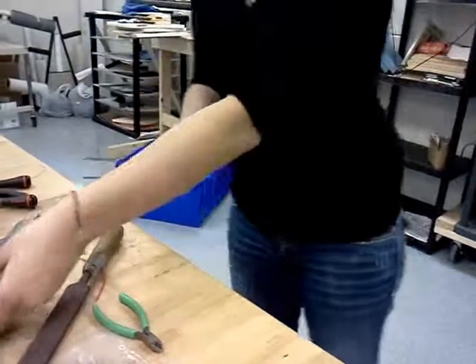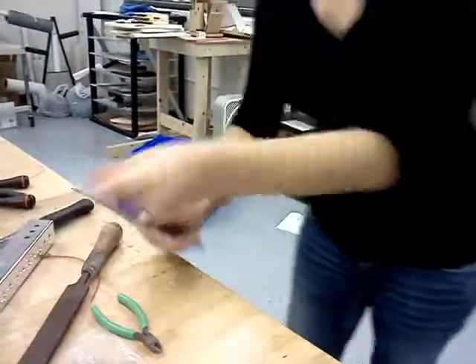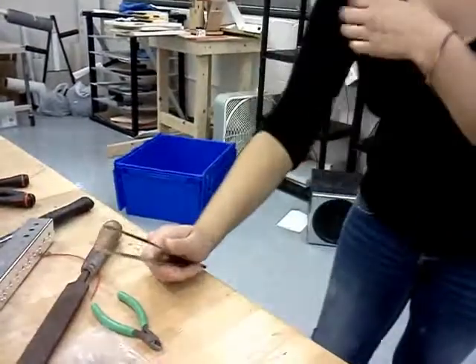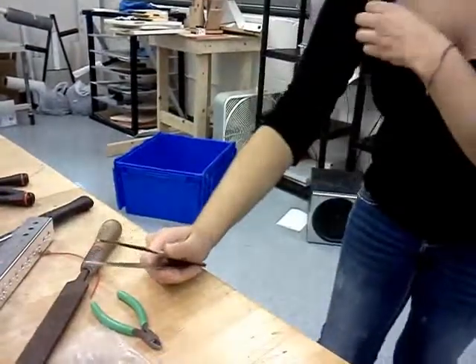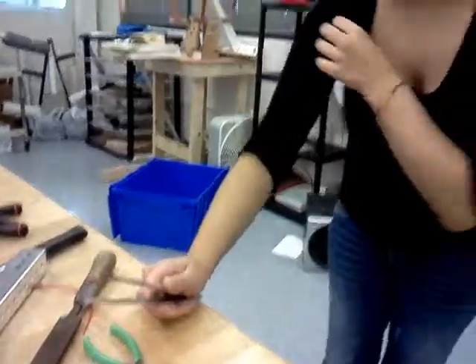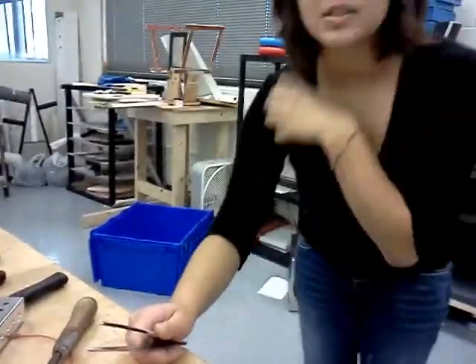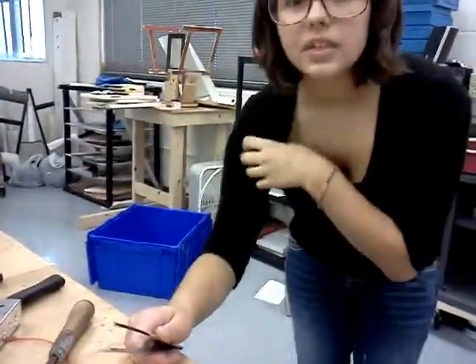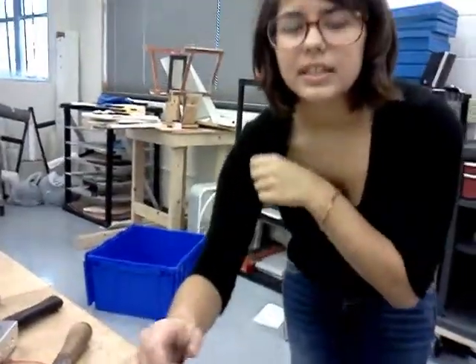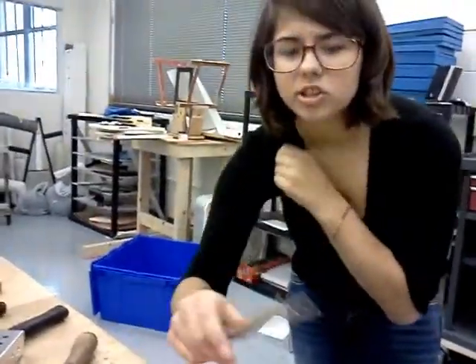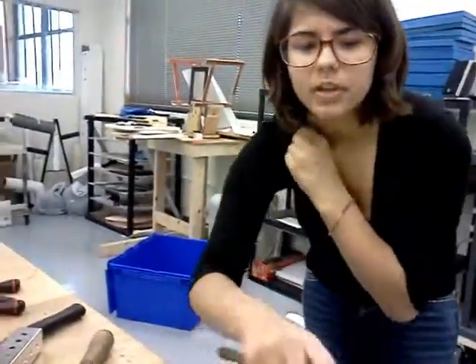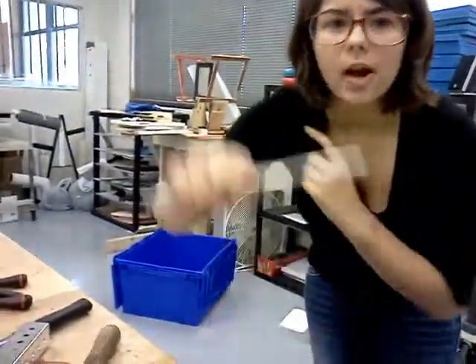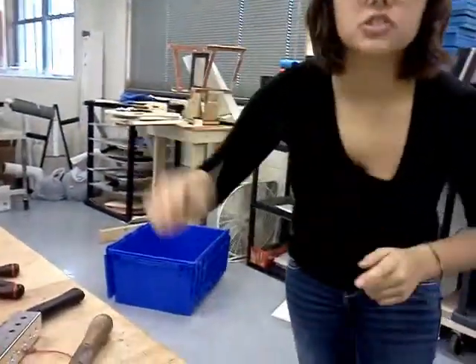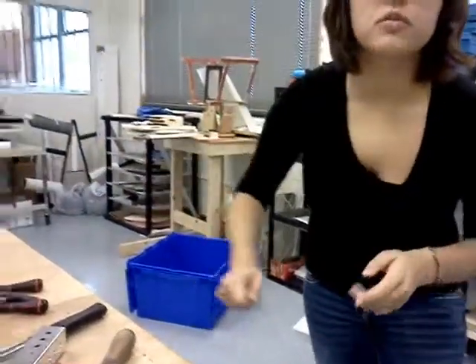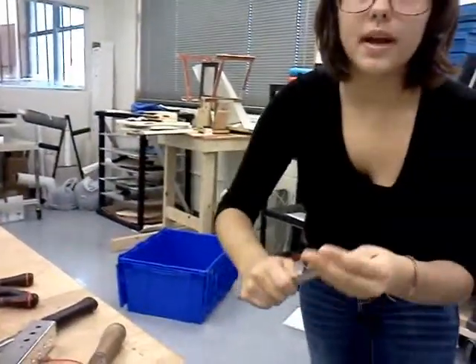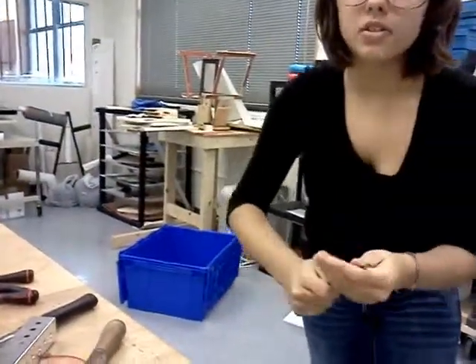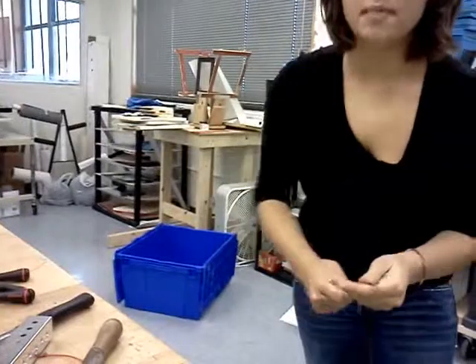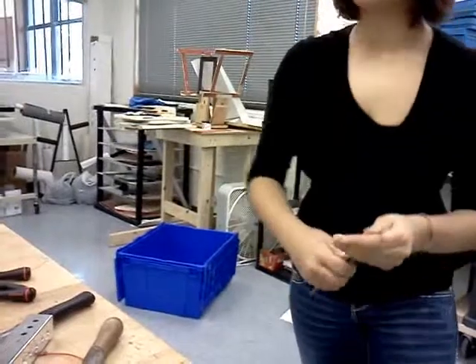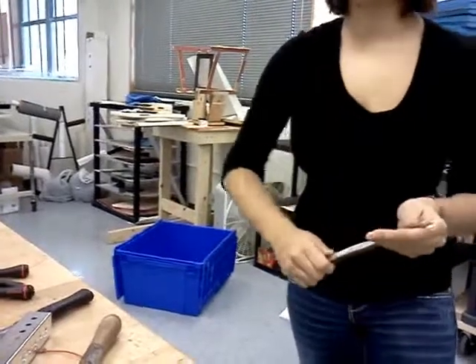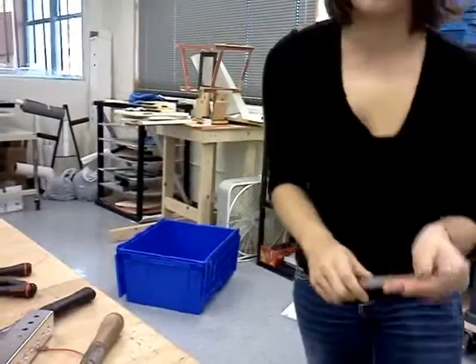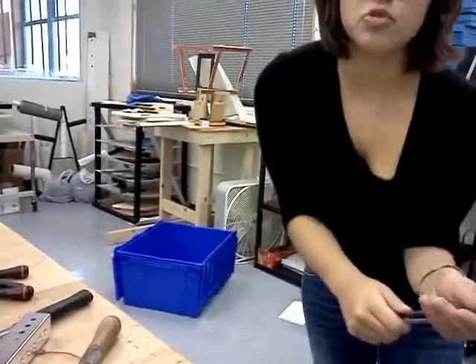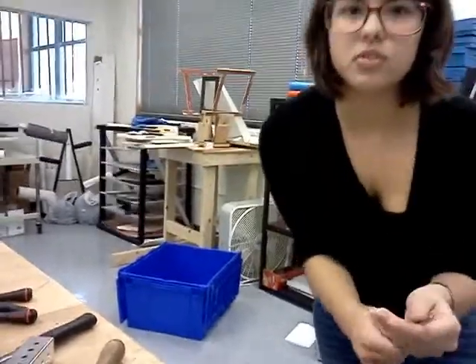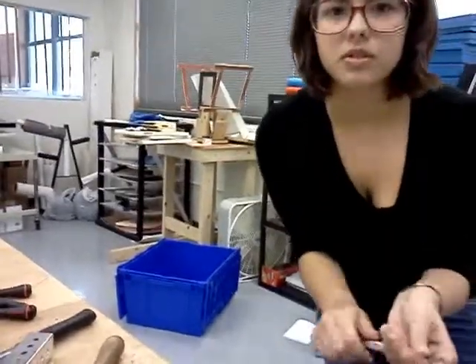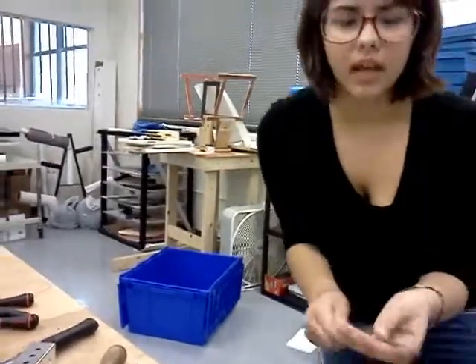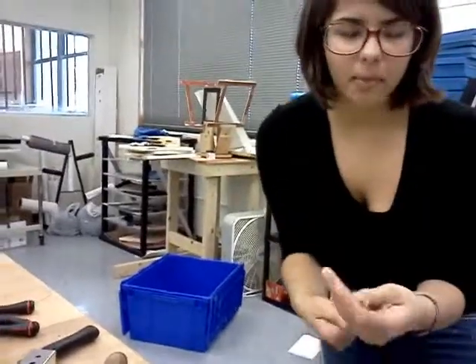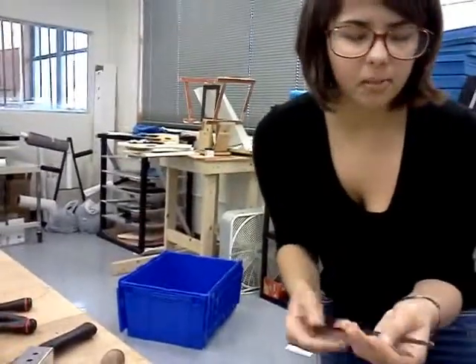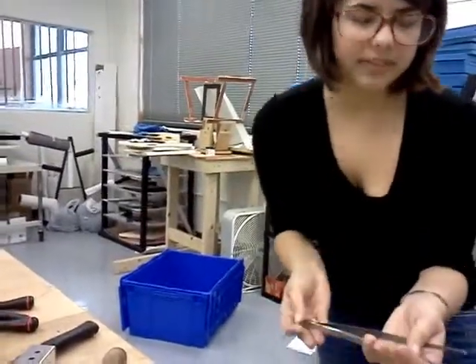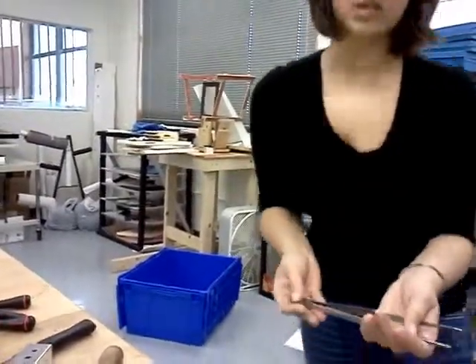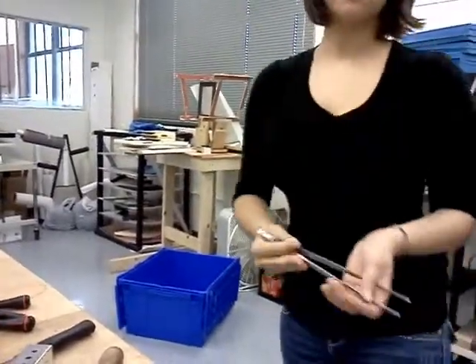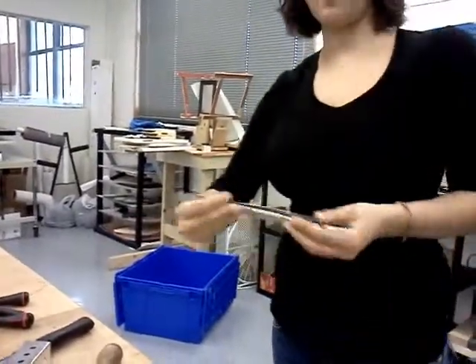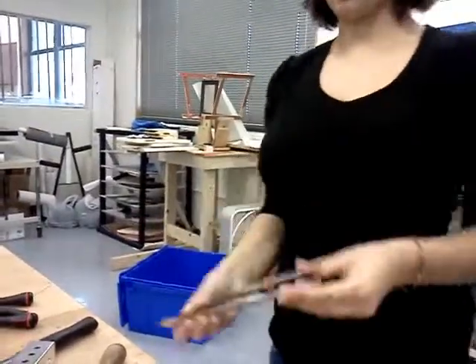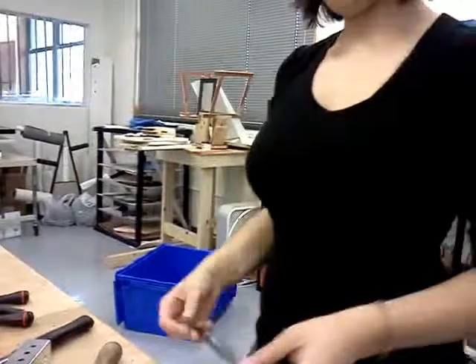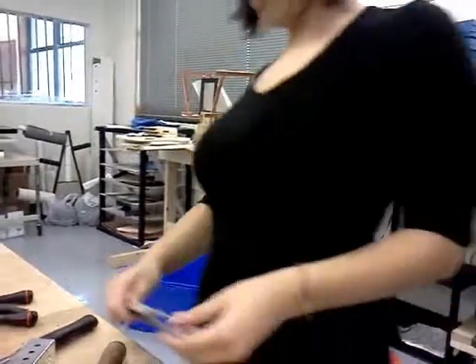Also, if you wanted to do a pulley system, the forceps would also be good for helping to thread your cord or whatever you choose to operate your pulley system throughout your robot.